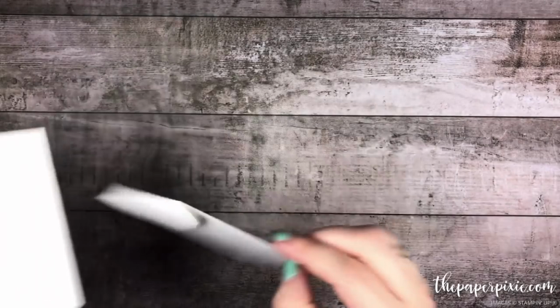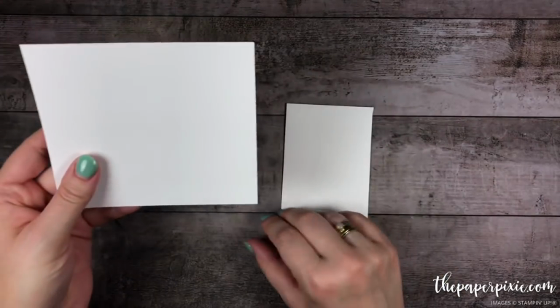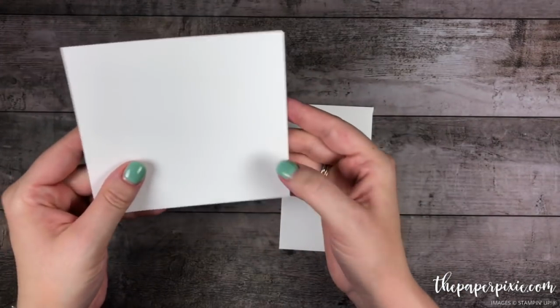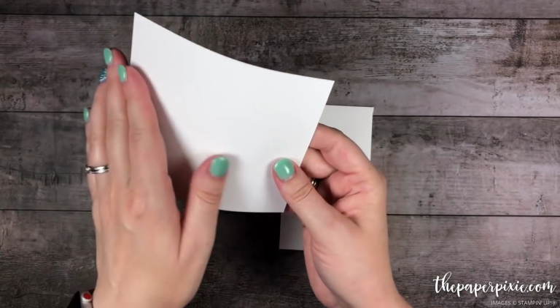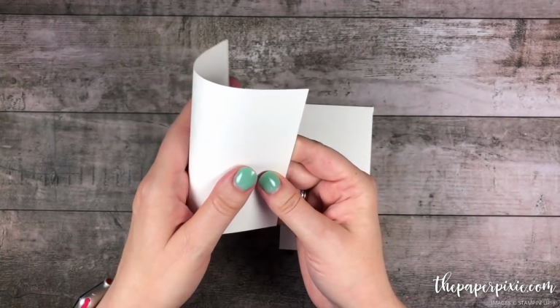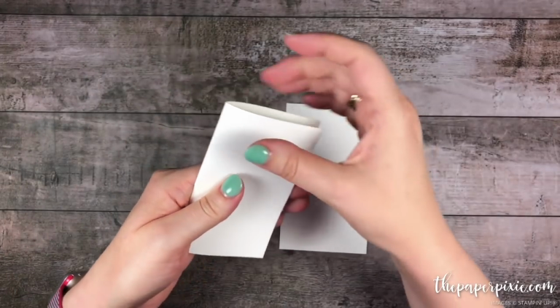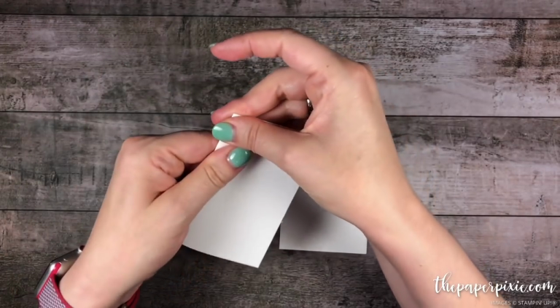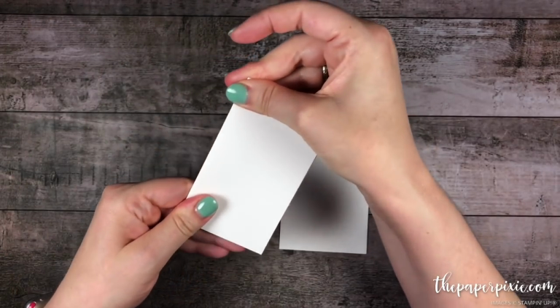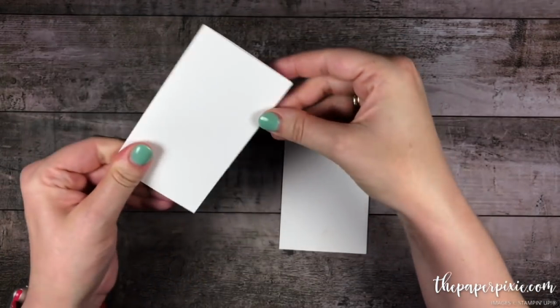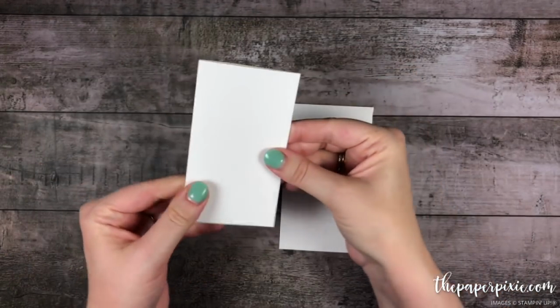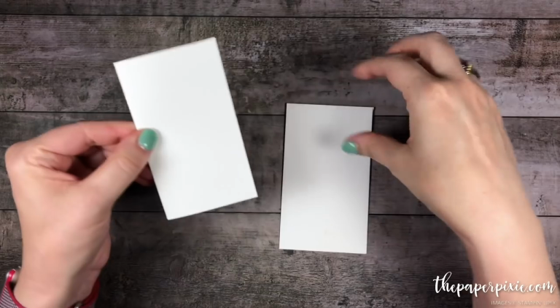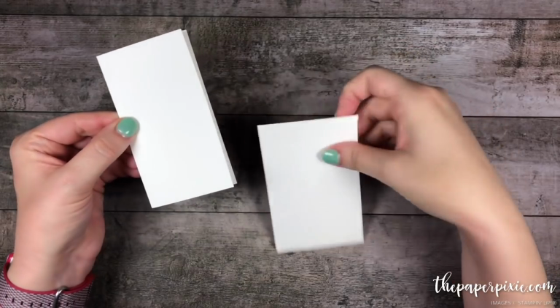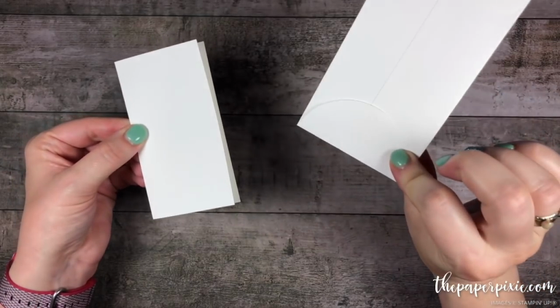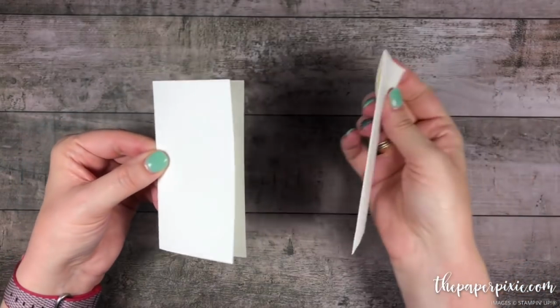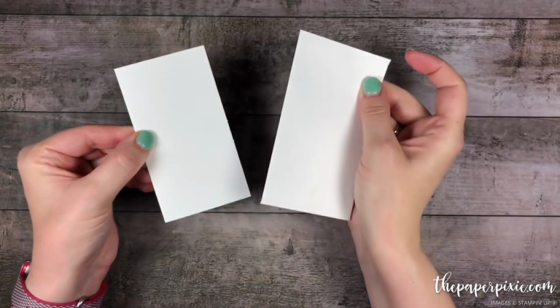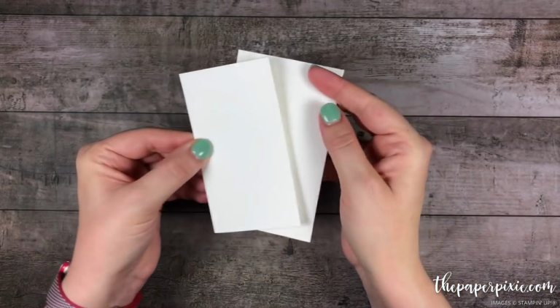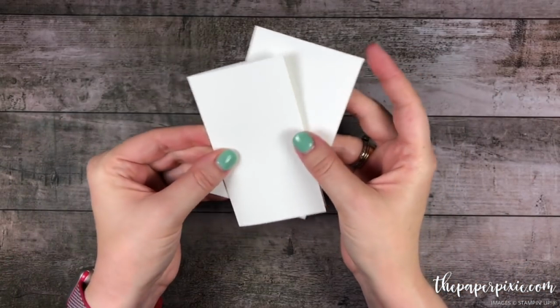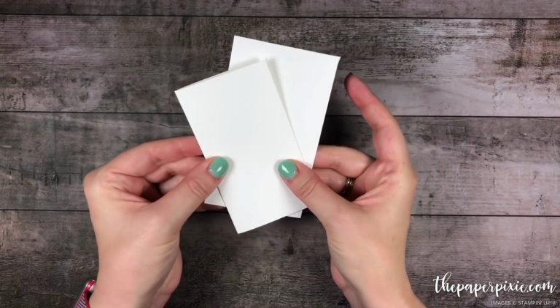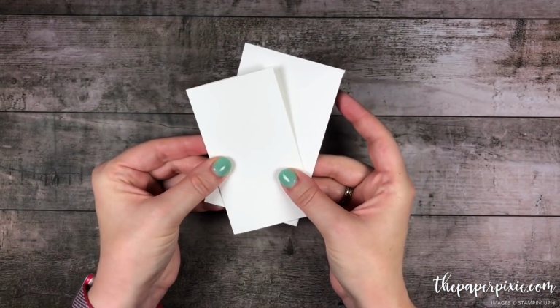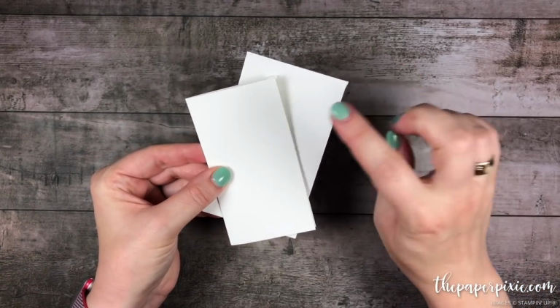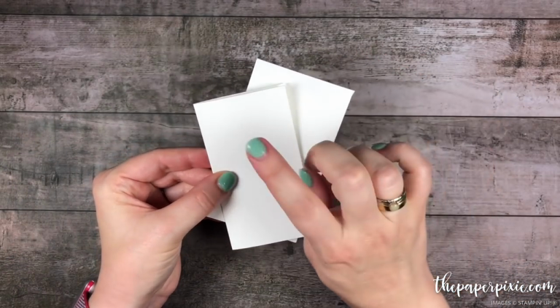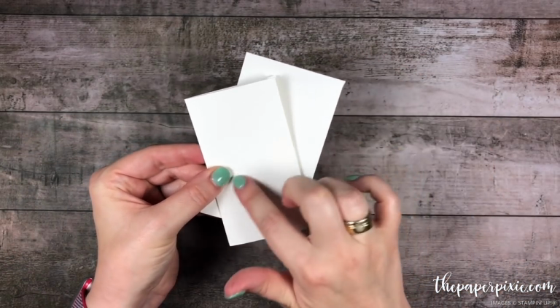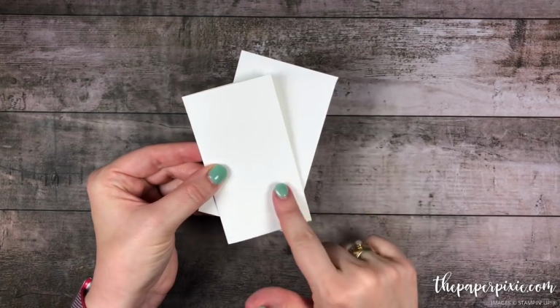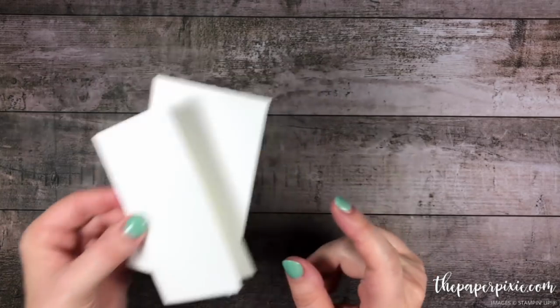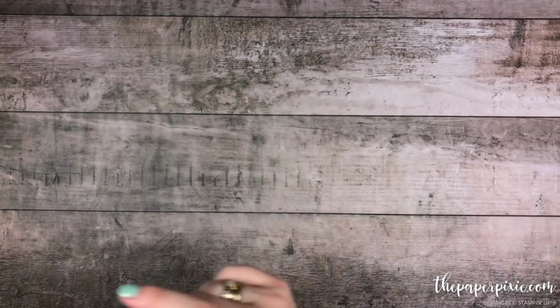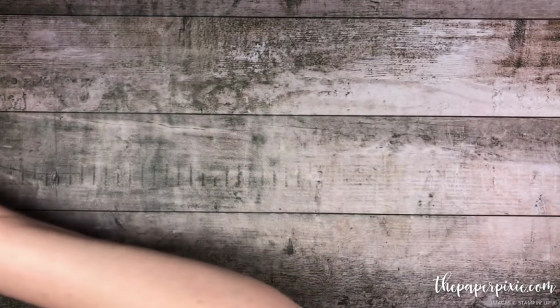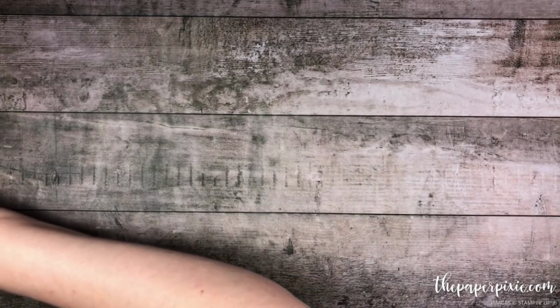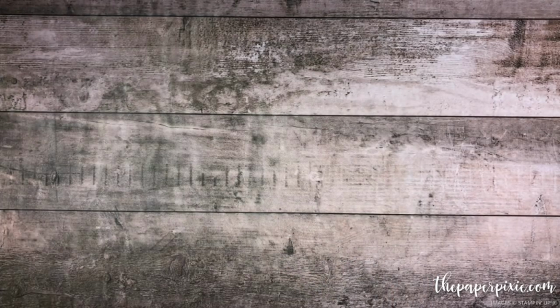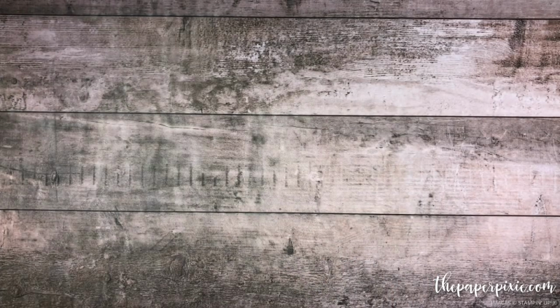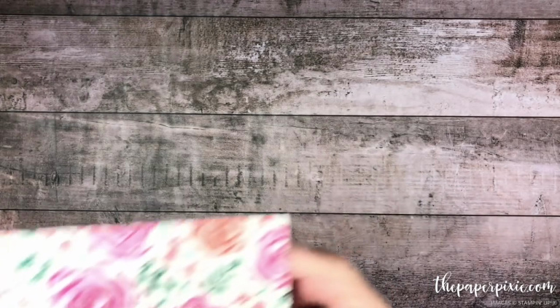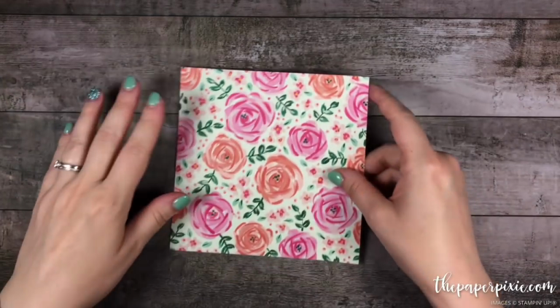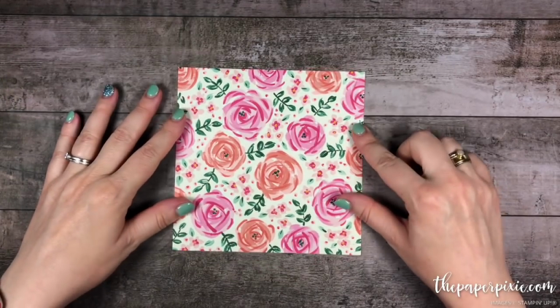We sell these narrow note cards and envelopes and they're just a really sweet size. They come with an envelope but sometimes it's fun to create your own envelope for these cards, and so this pocket is going to be a perfect fit.